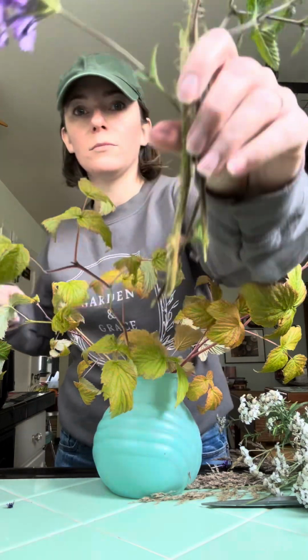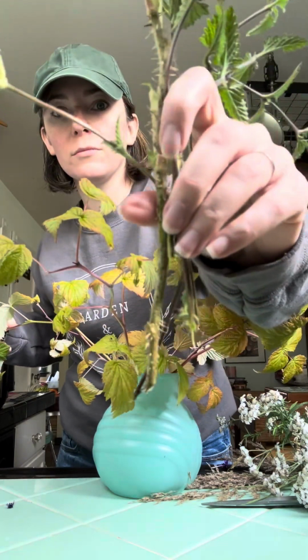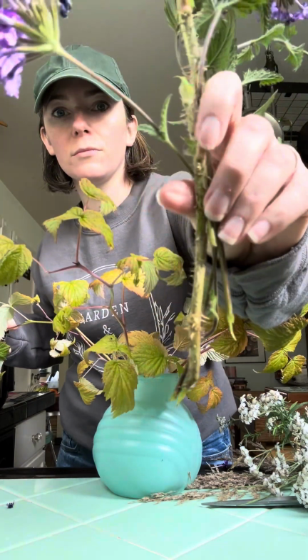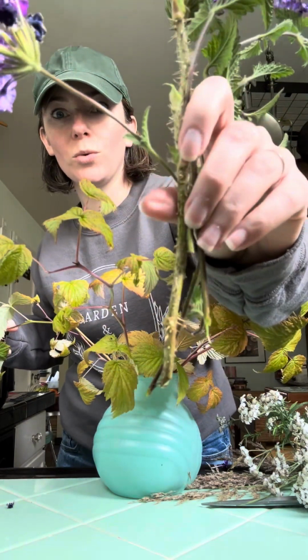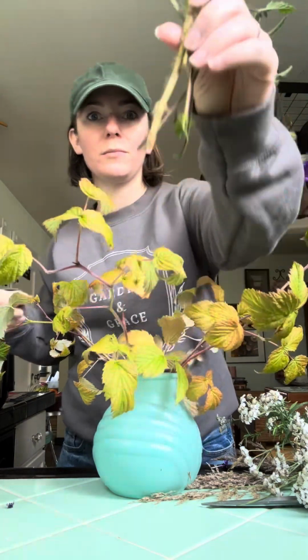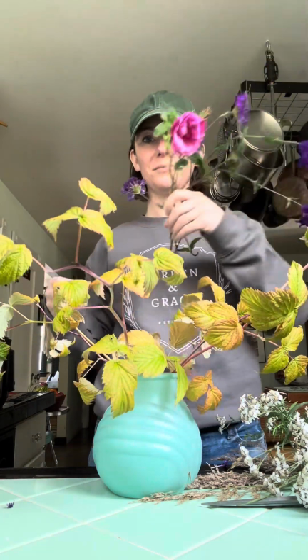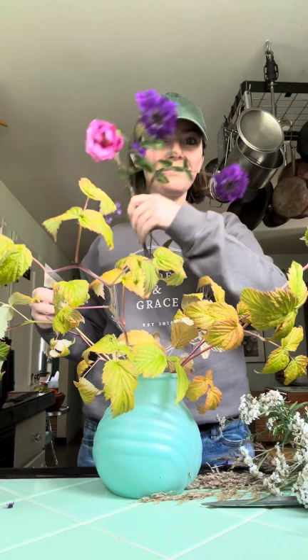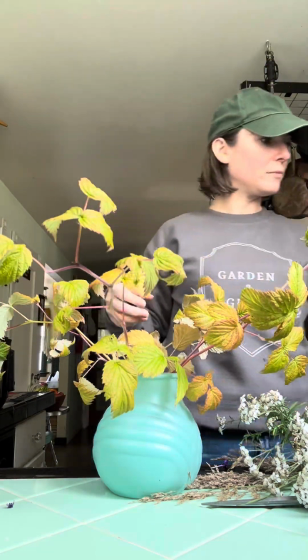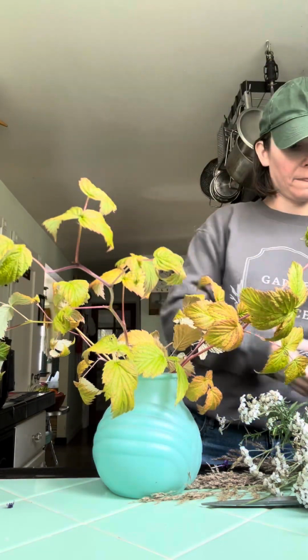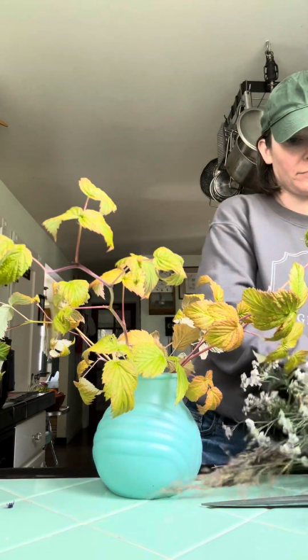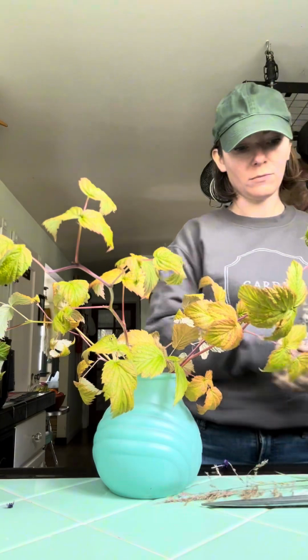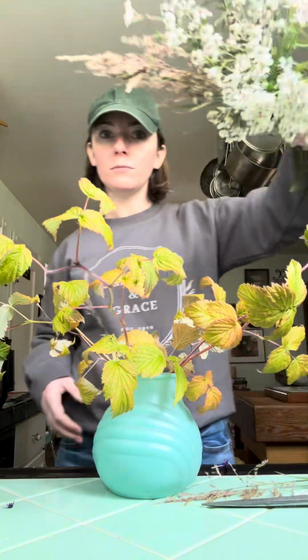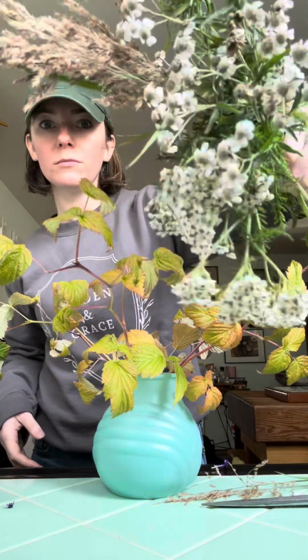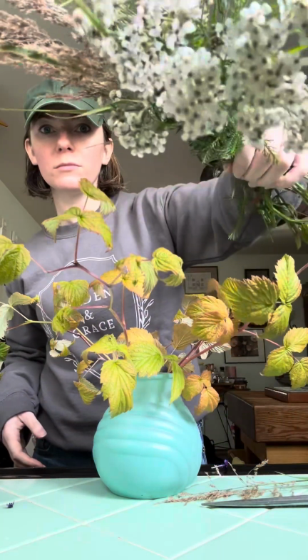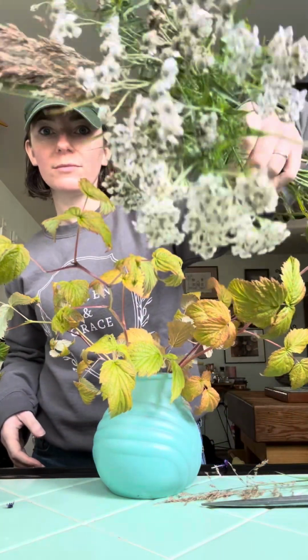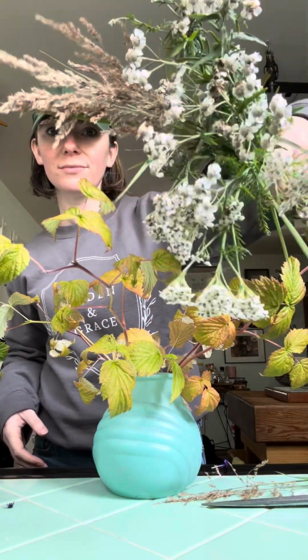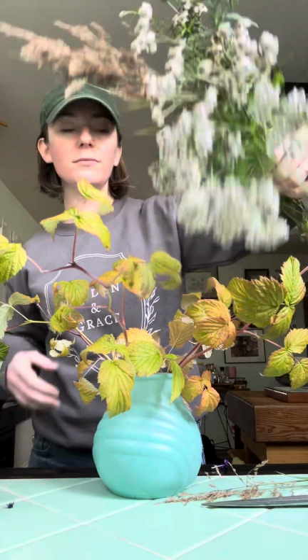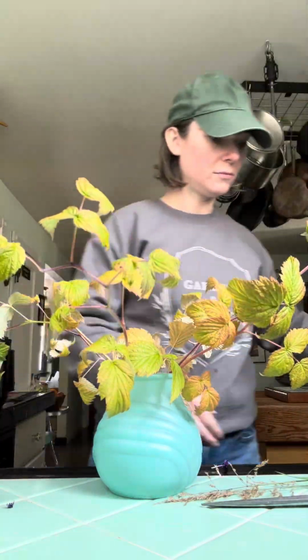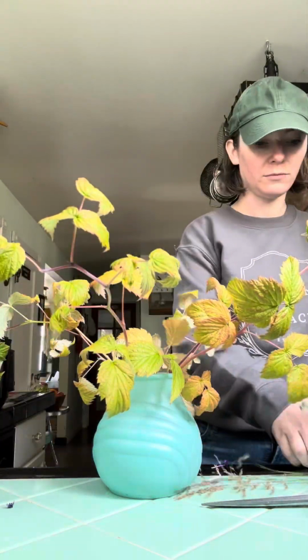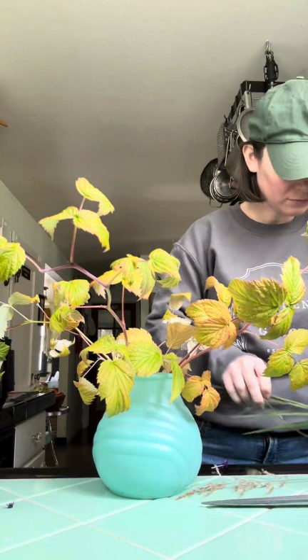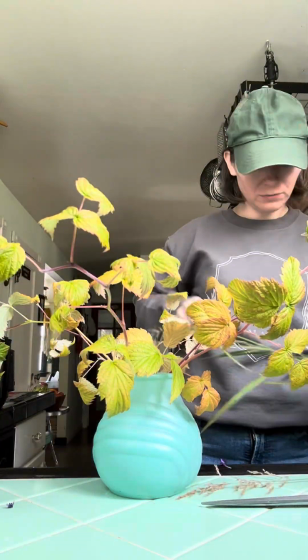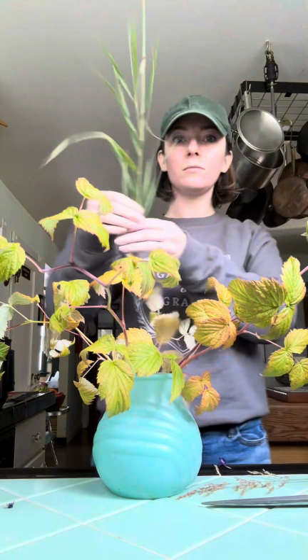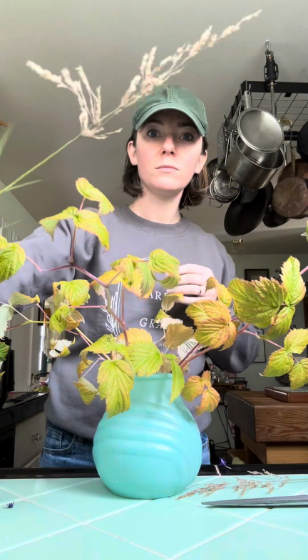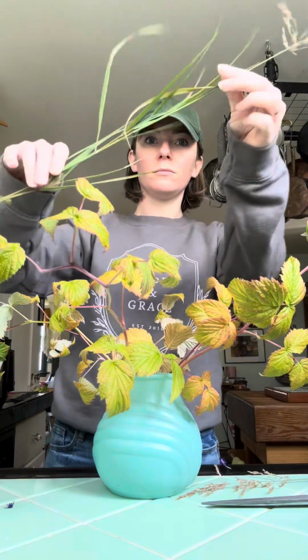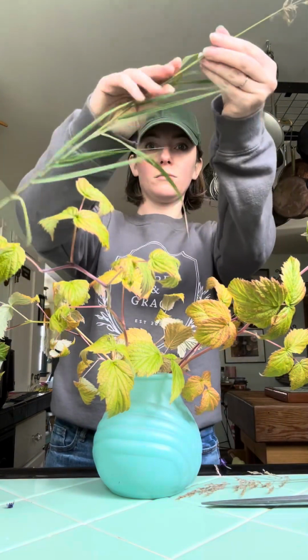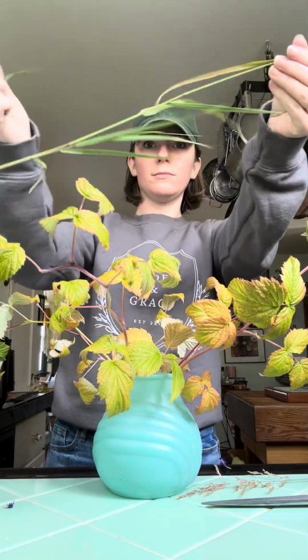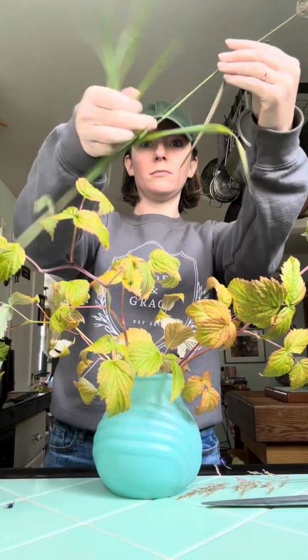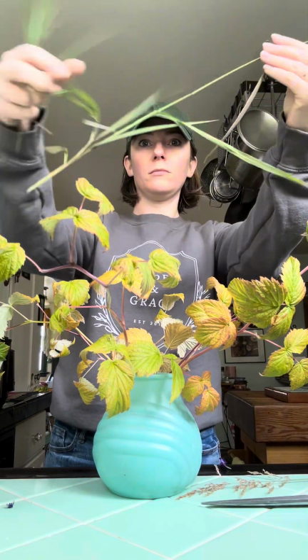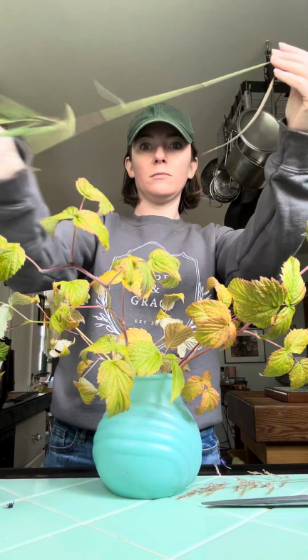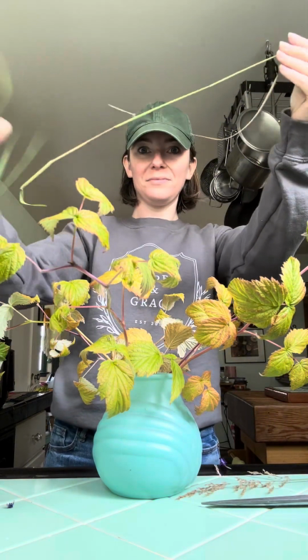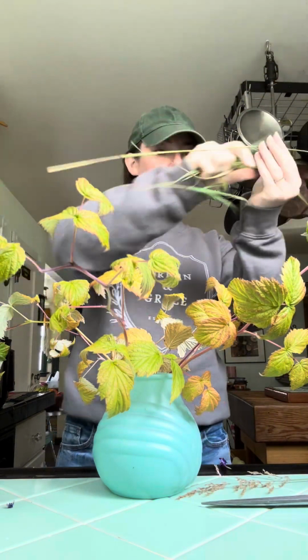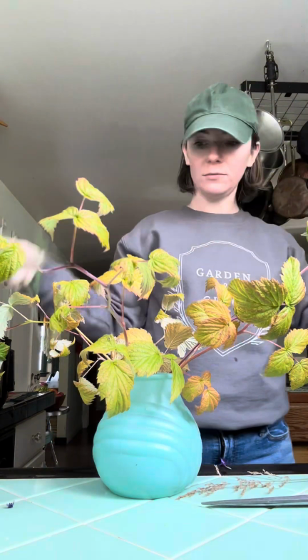Look at those crazy thorns on those garden roses — that was definitely something I had to watch out for. There was also some really beautiful dried grasses and yarrow. What I'm doing here is taking off those bottom greenery pieces.